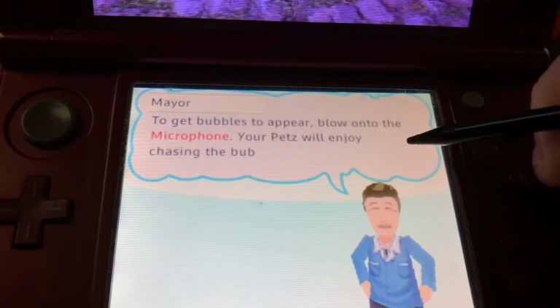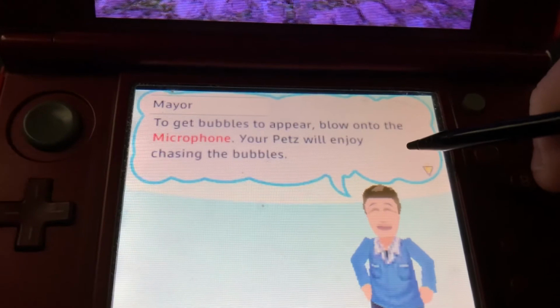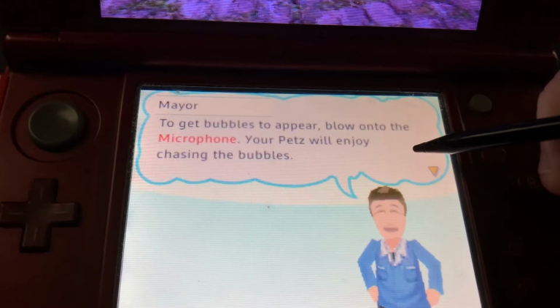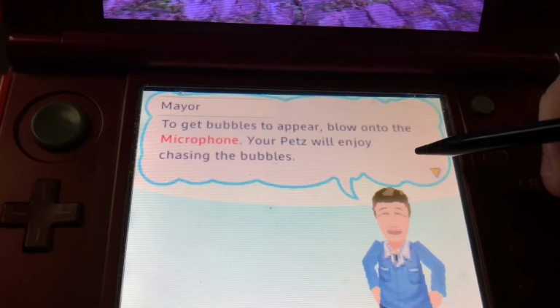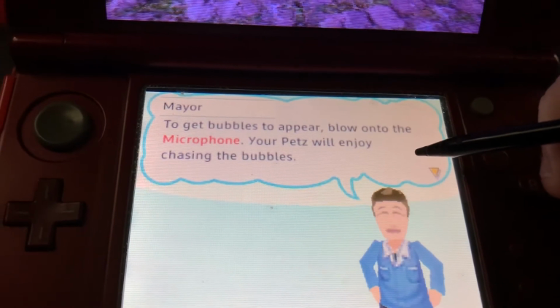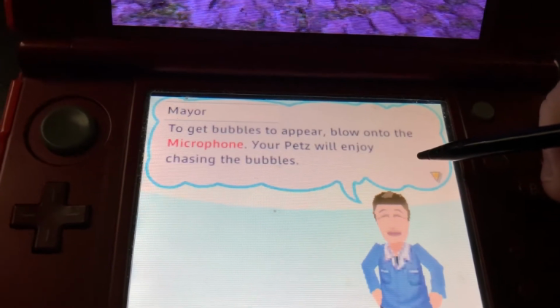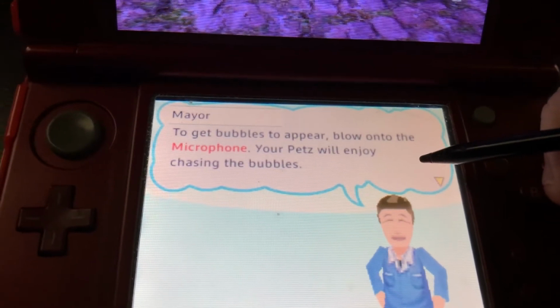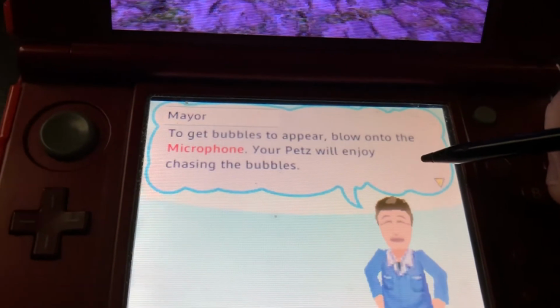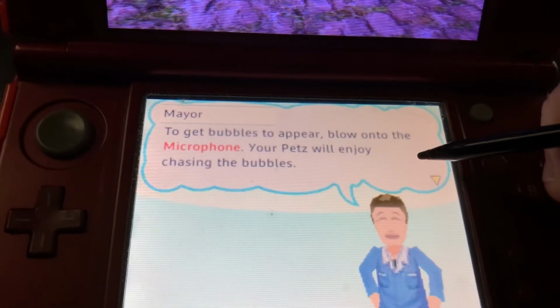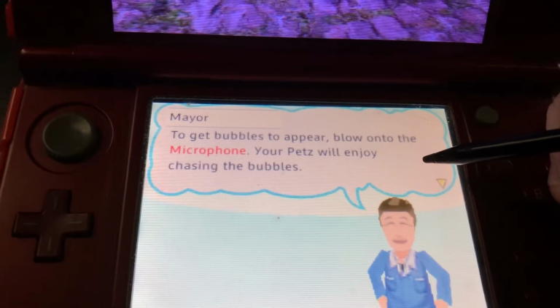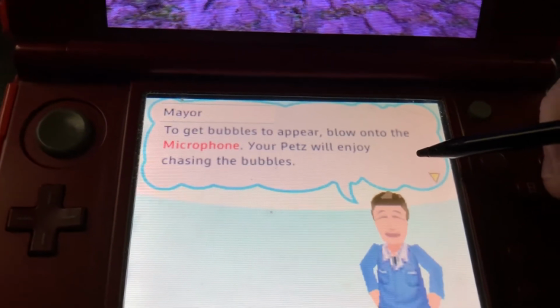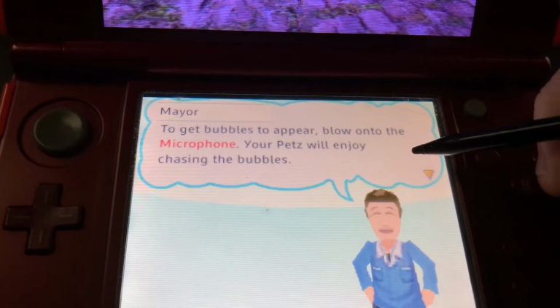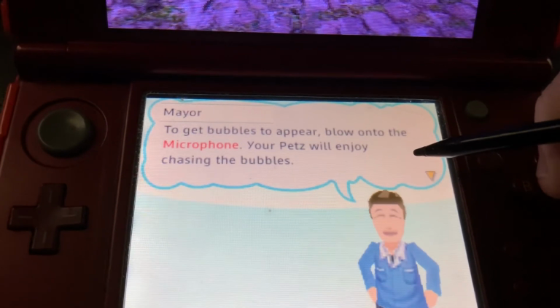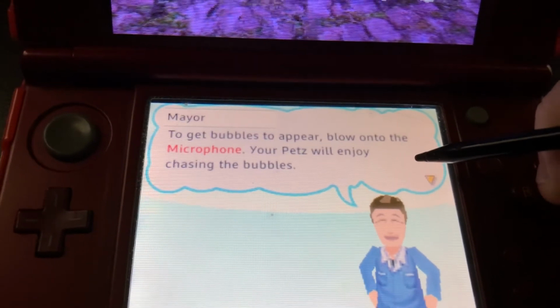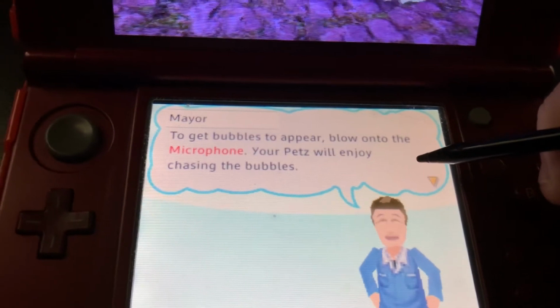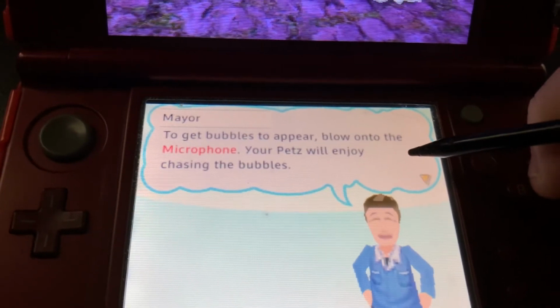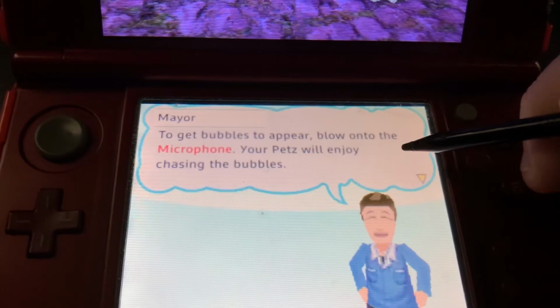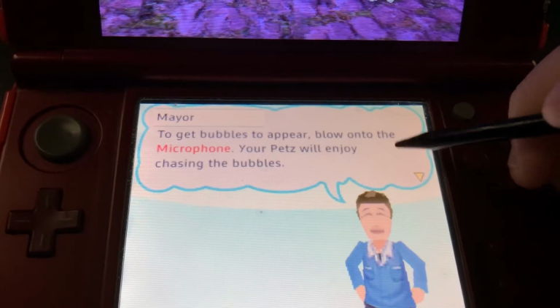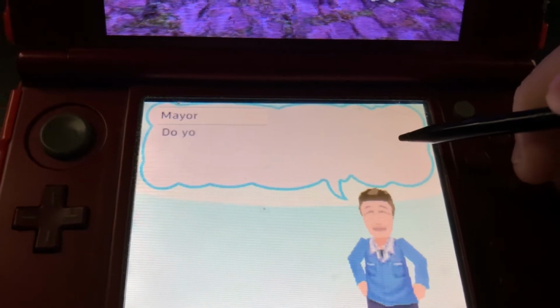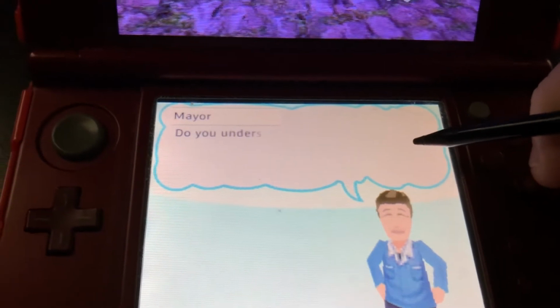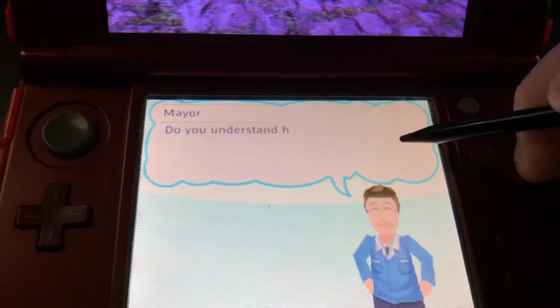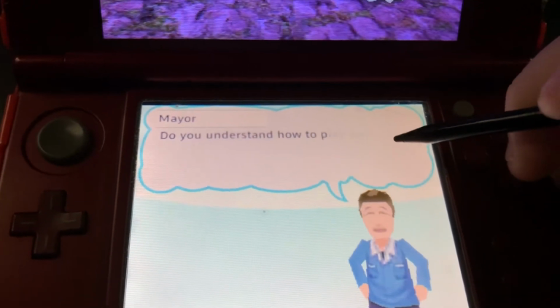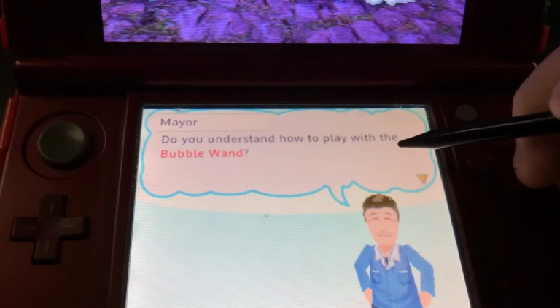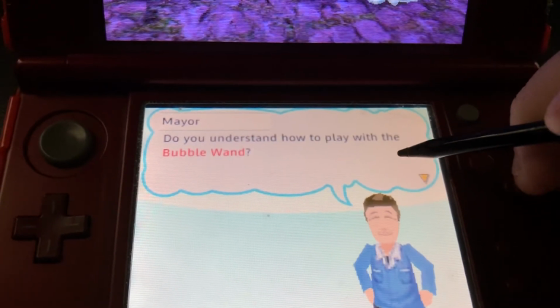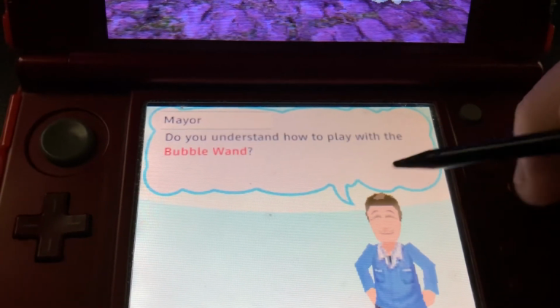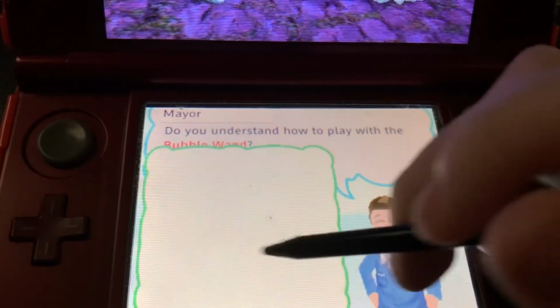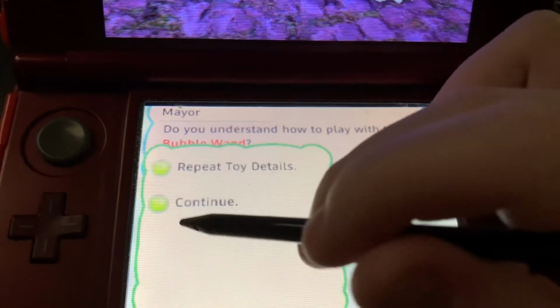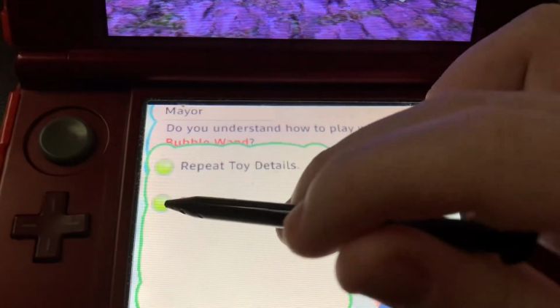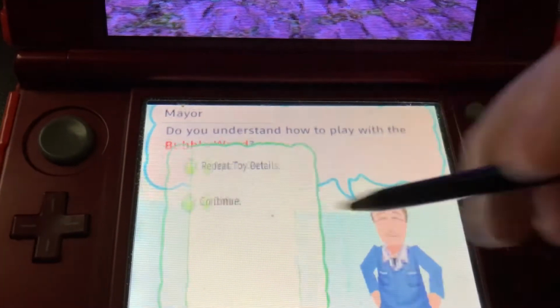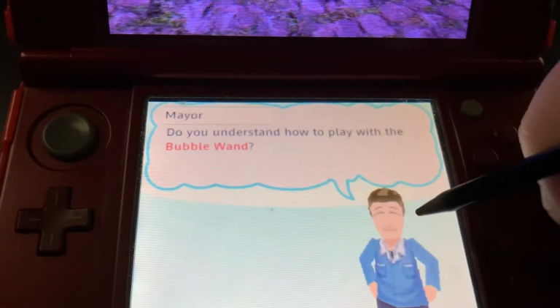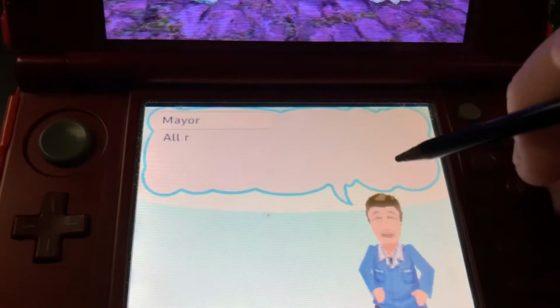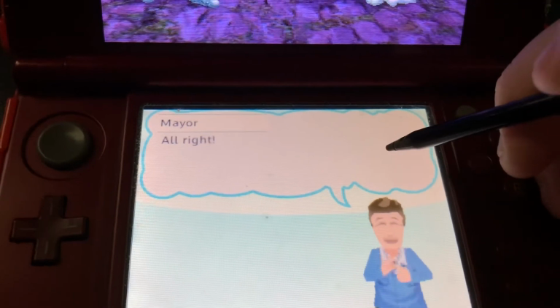To get bubbles to appear, try blowing onto the microphone. Your pets will enjoy chasing the bubbles. Do you want to see how to play with that toy? I want to see how to play with that toy.